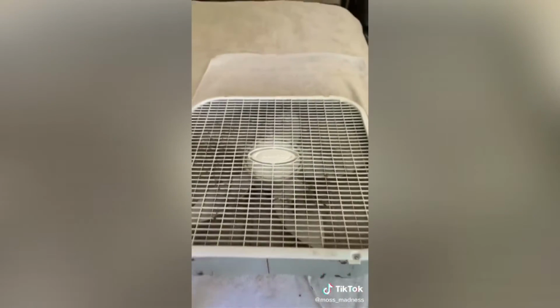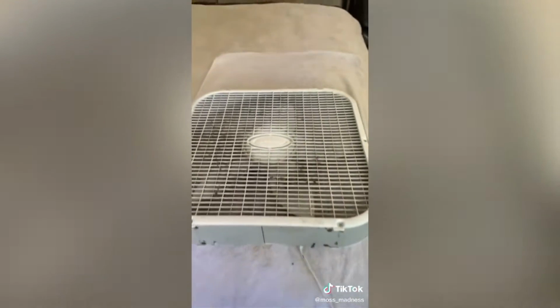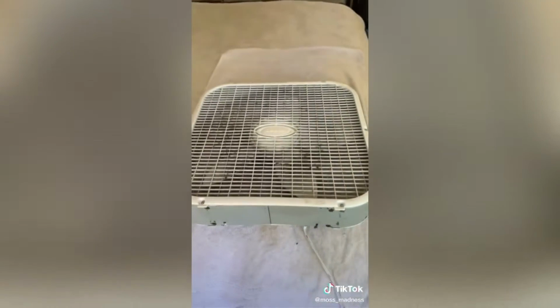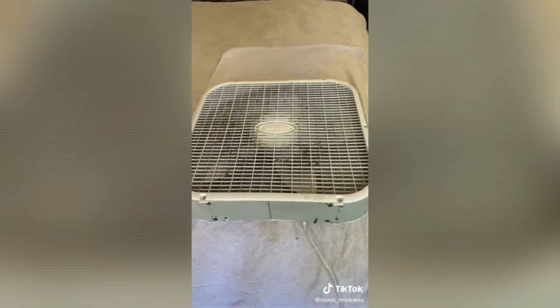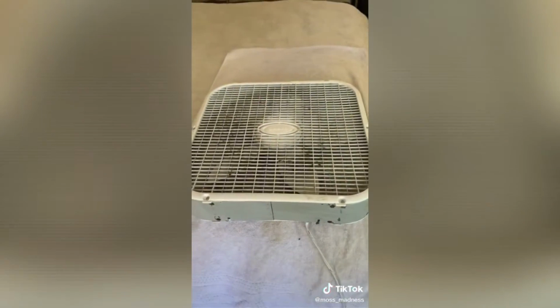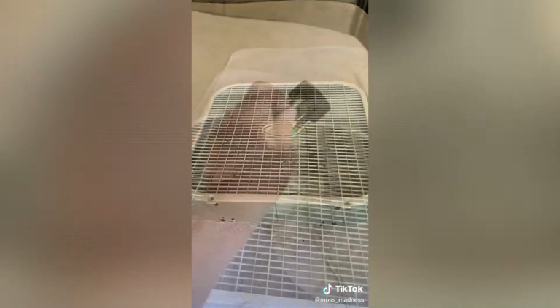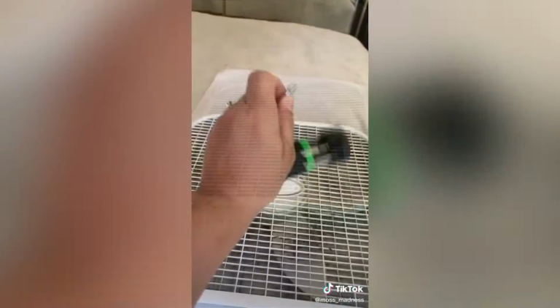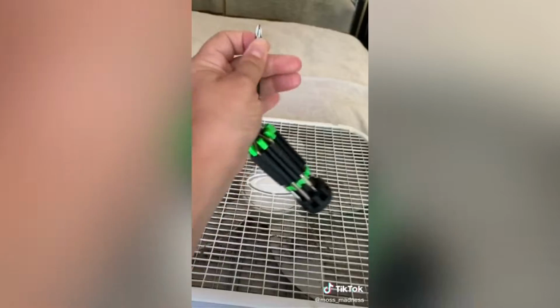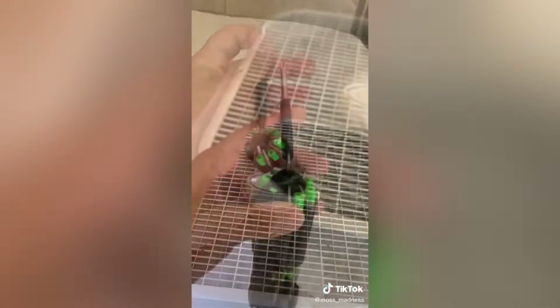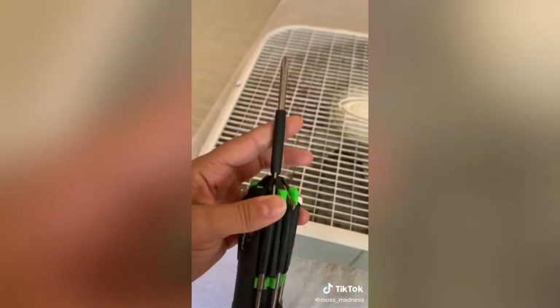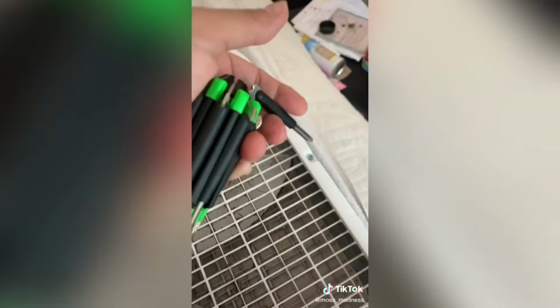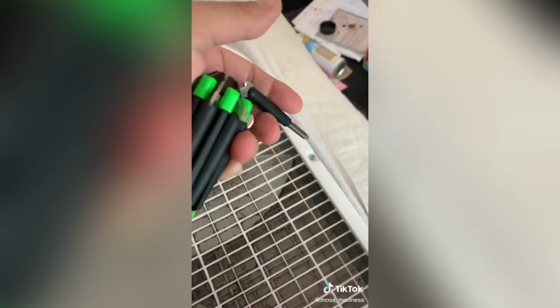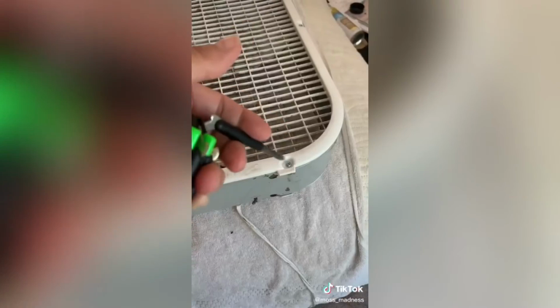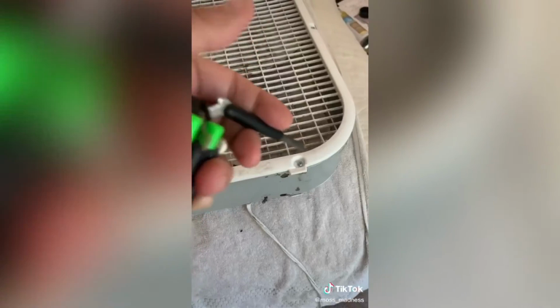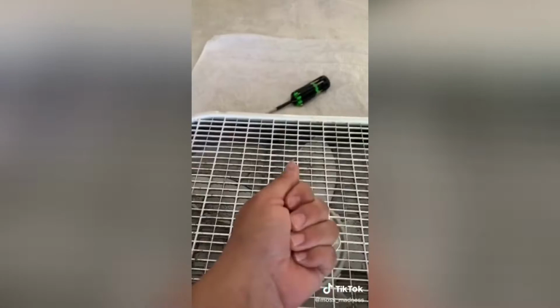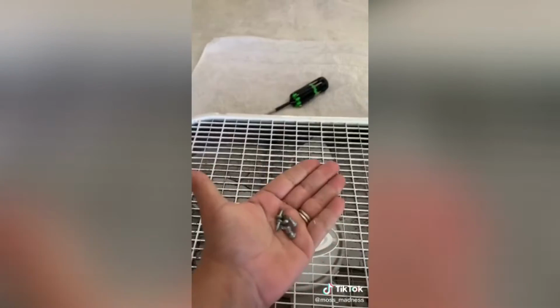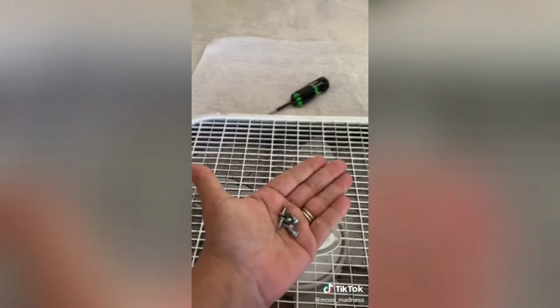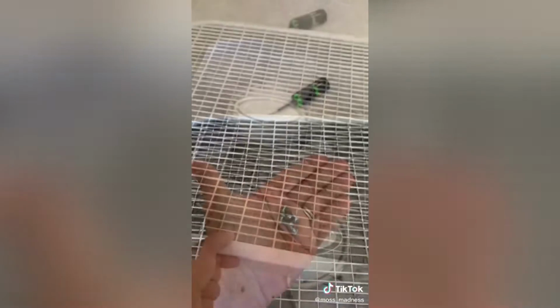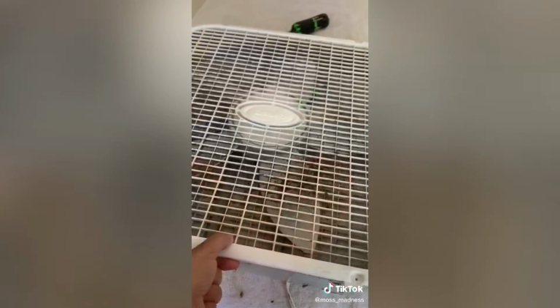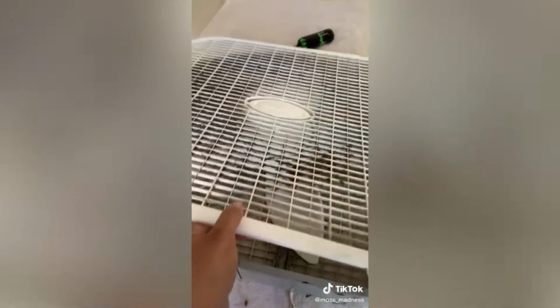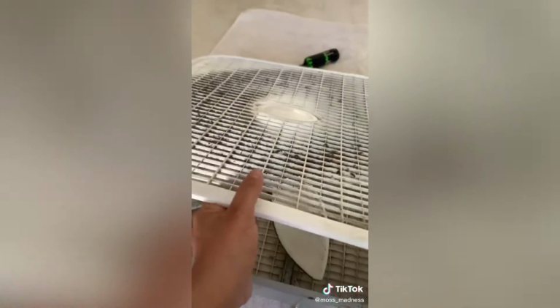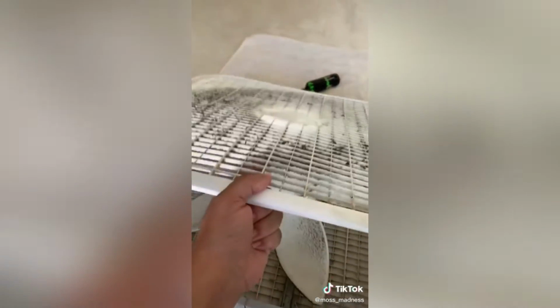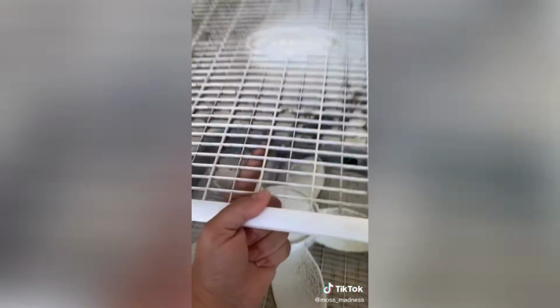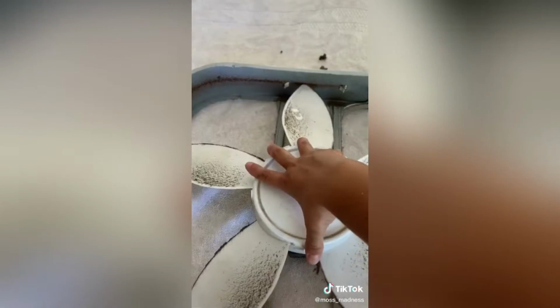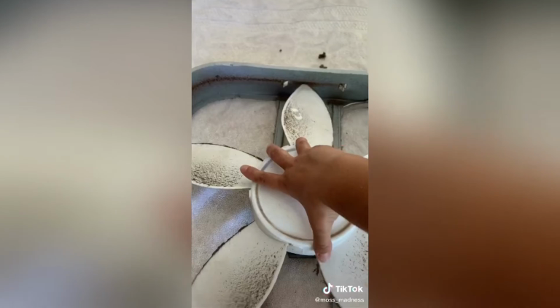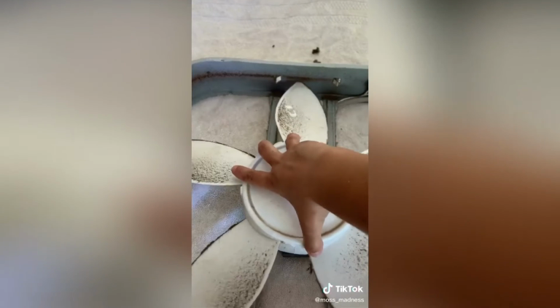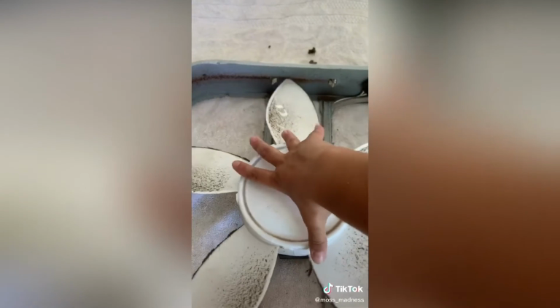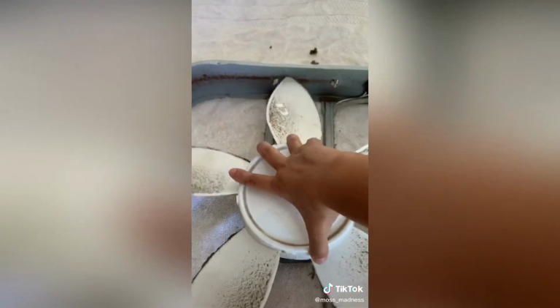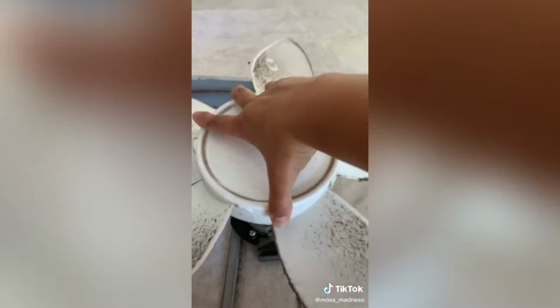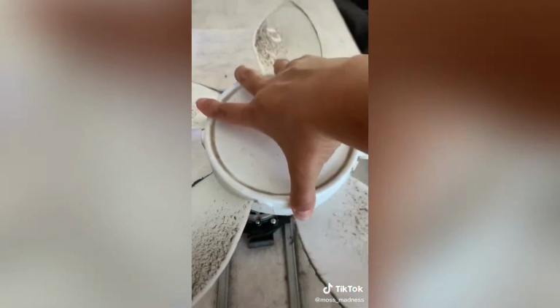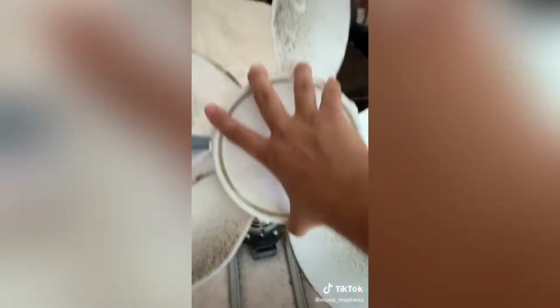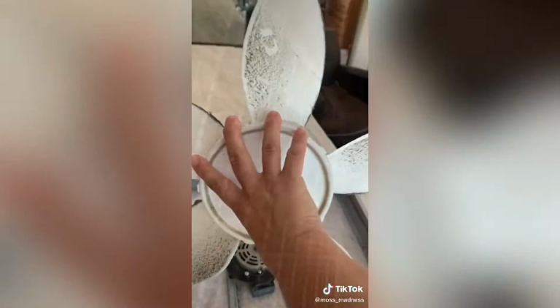First, lay a towel down and get your handy screwdriver. Take the screws out and then go ahead and pop the front off. Then hold the fan down and pull the blade off.